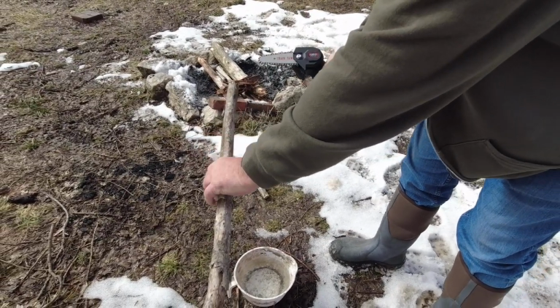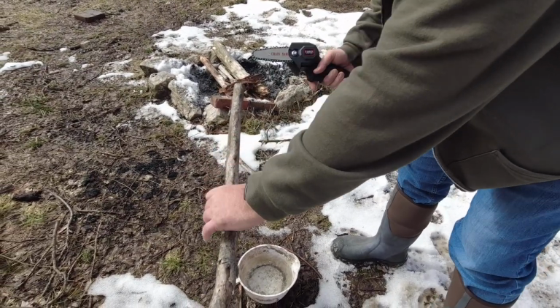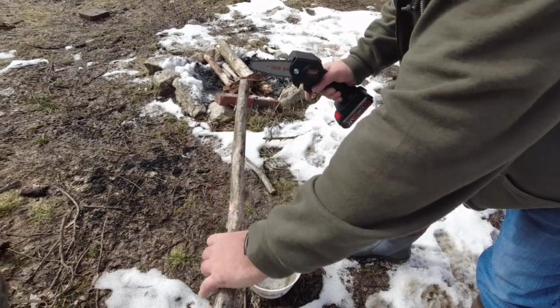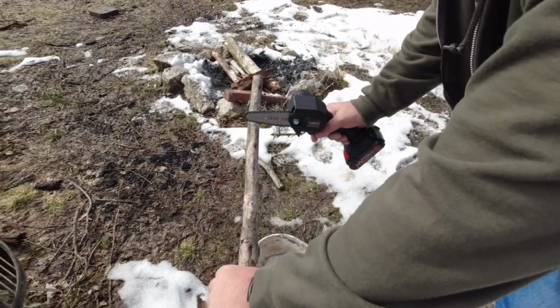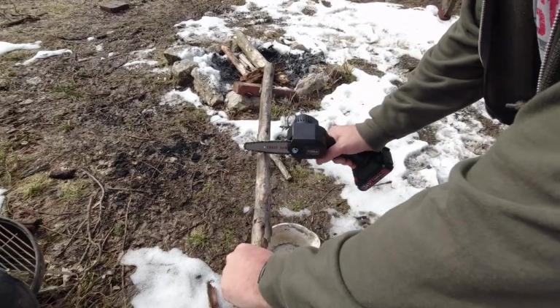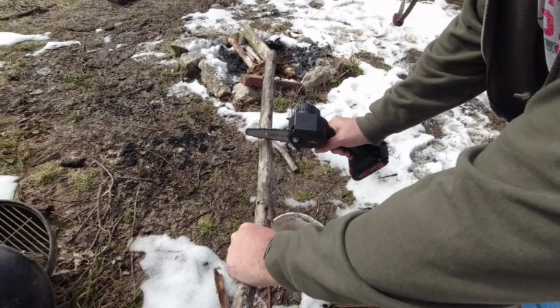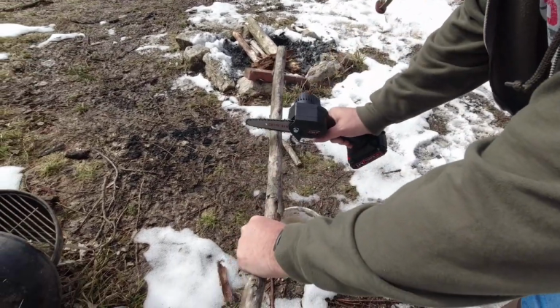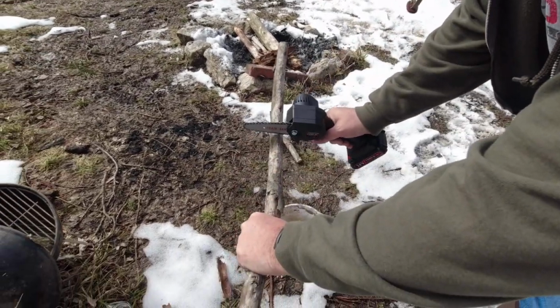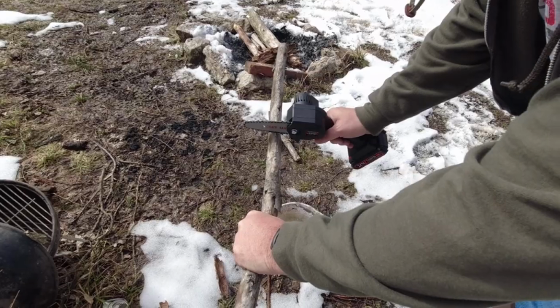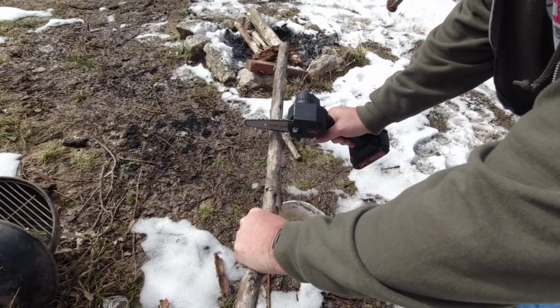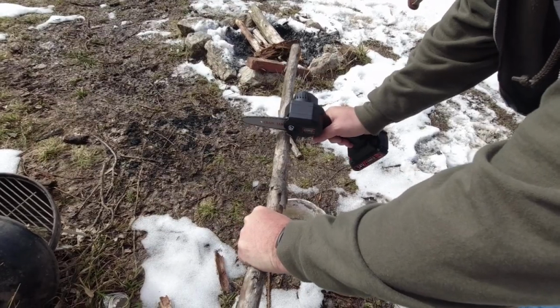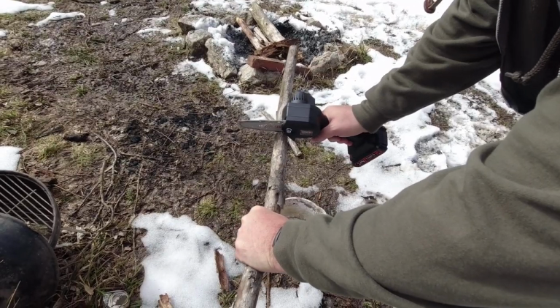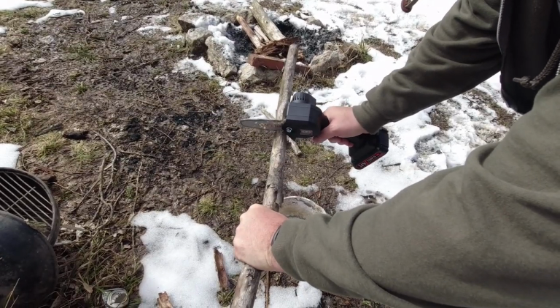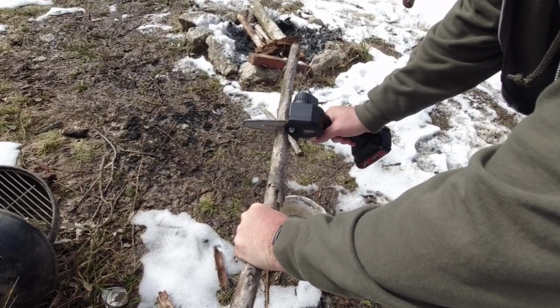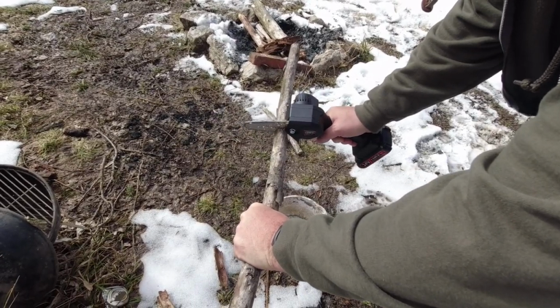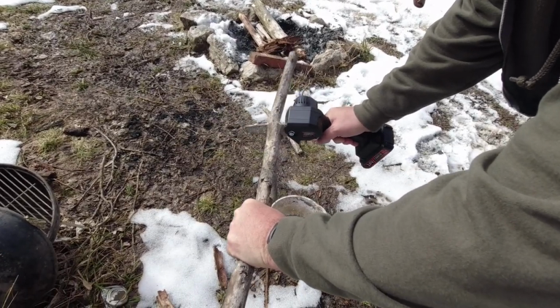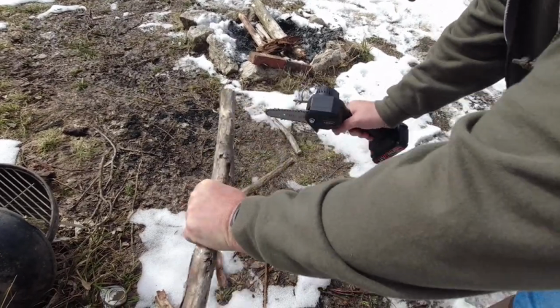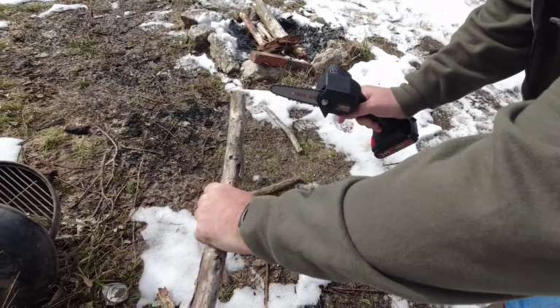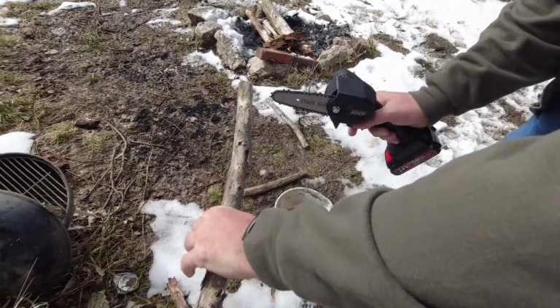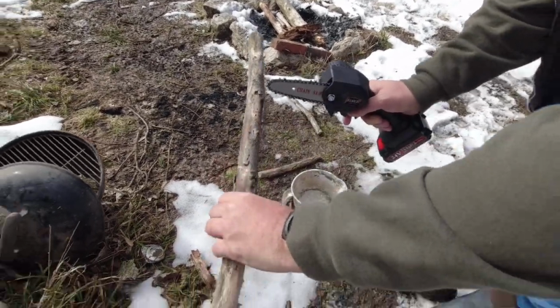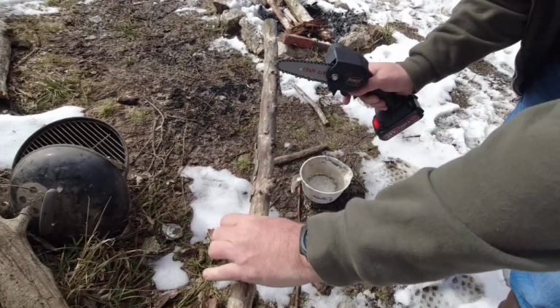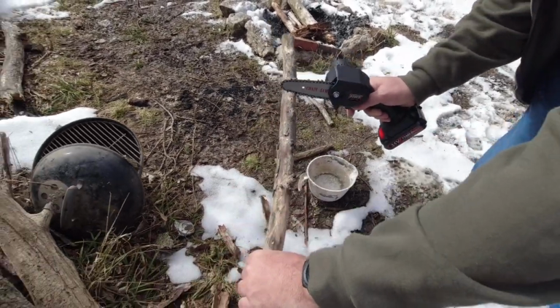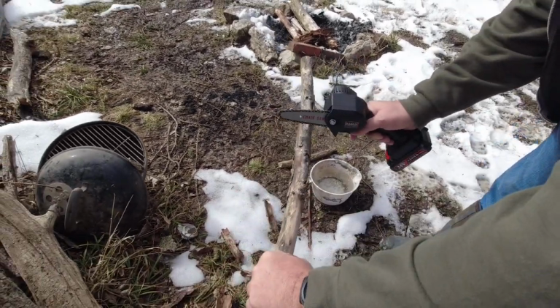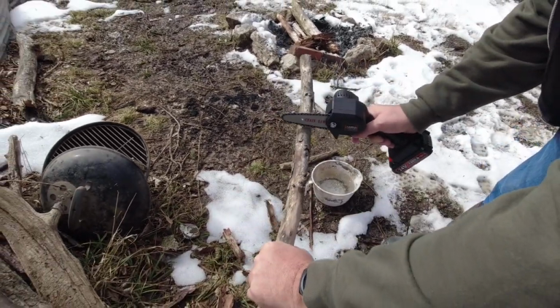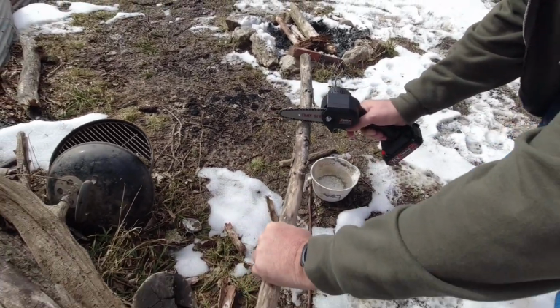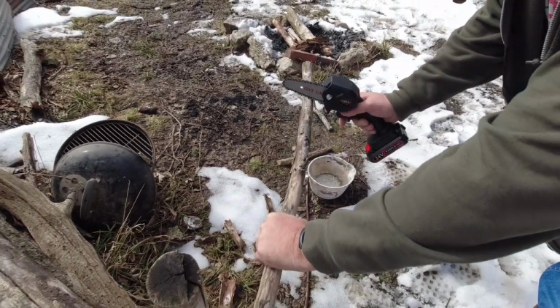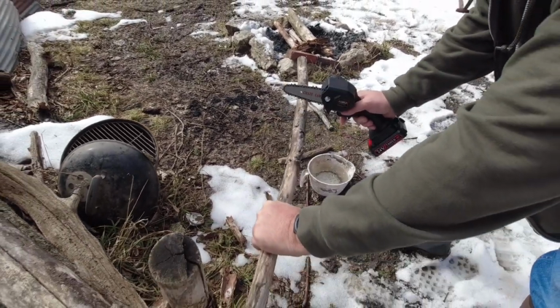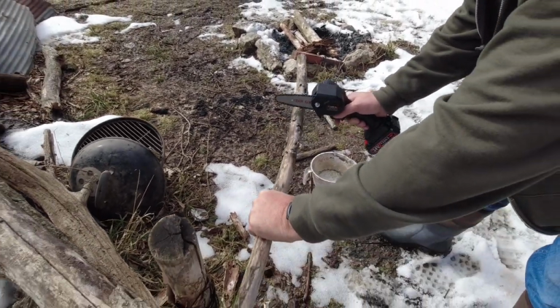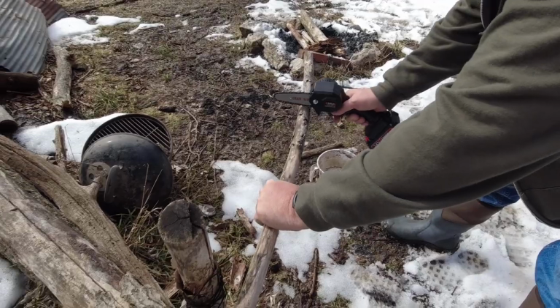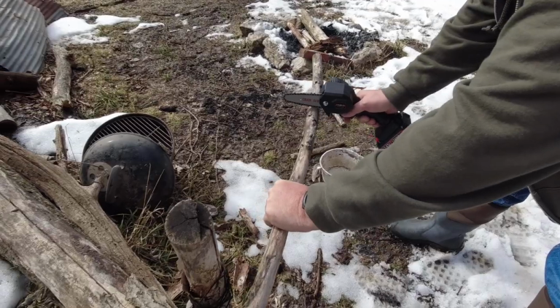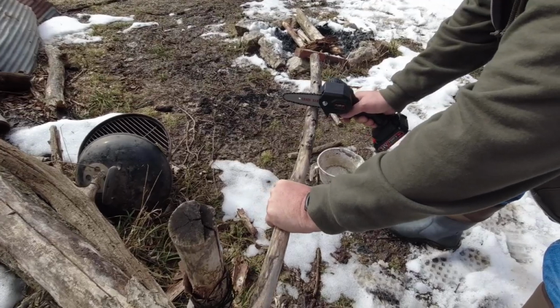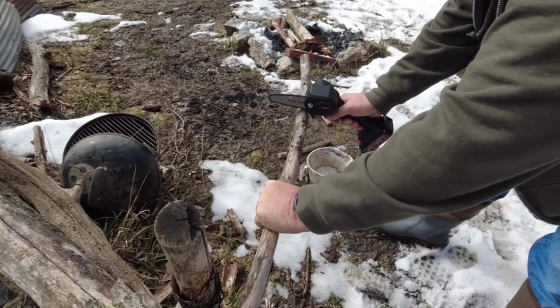Cut through that pretty quick — that's good, it's sharp. I brought my gloves but I didn't put them on.